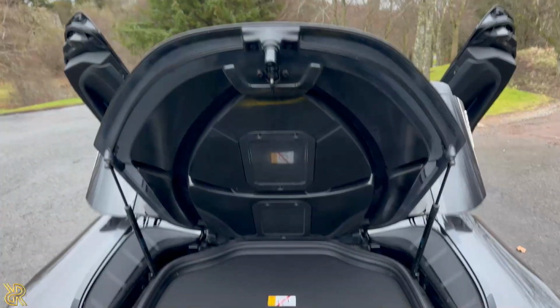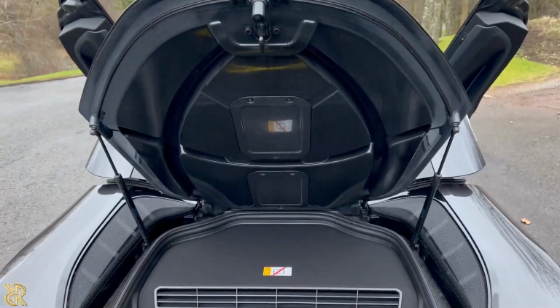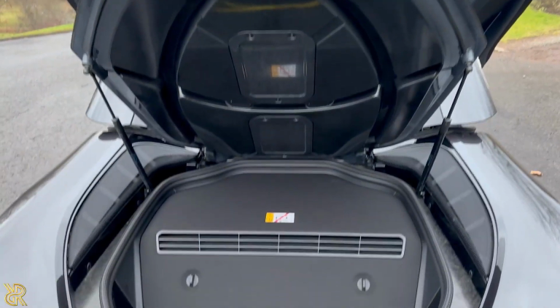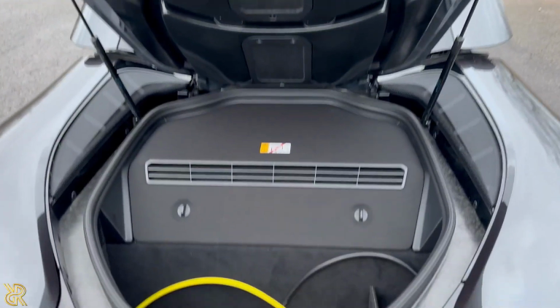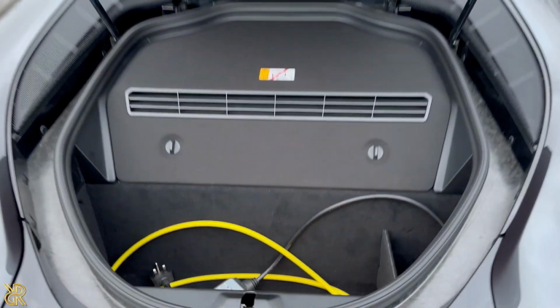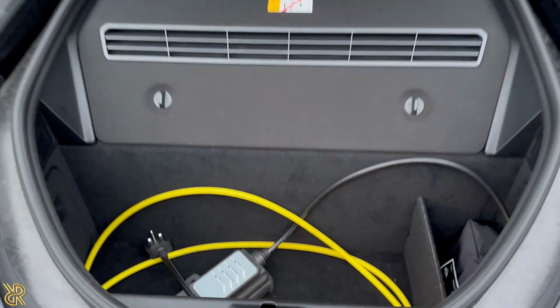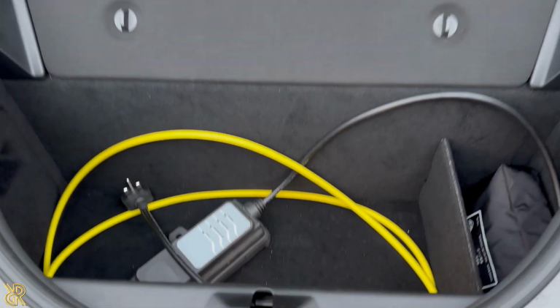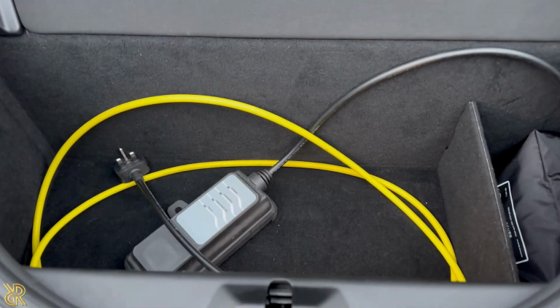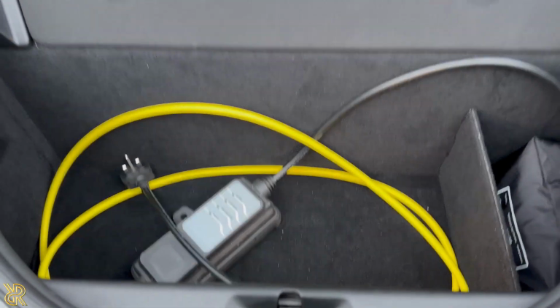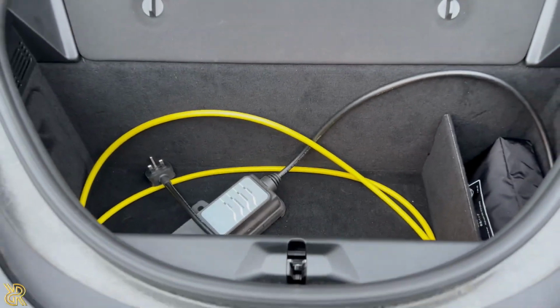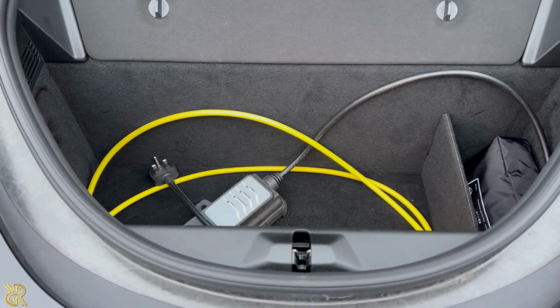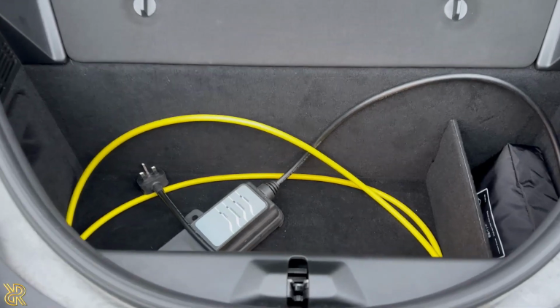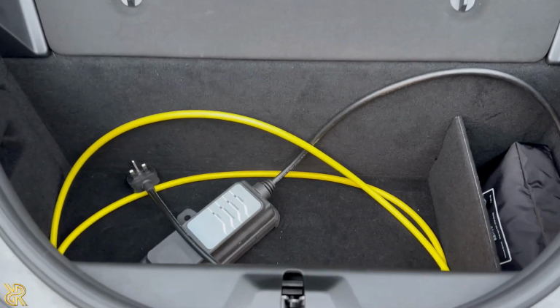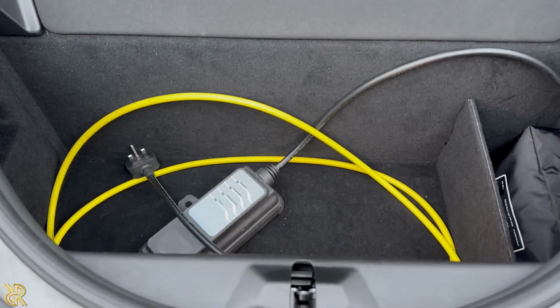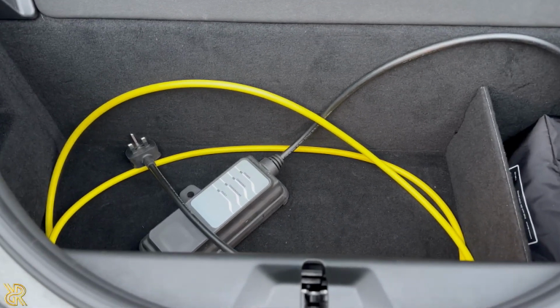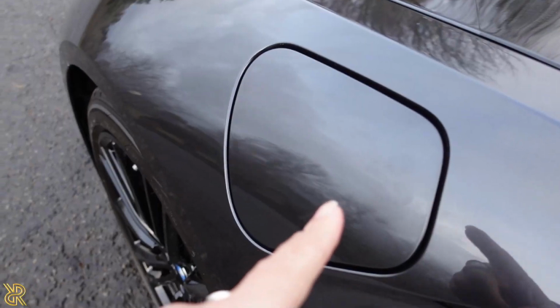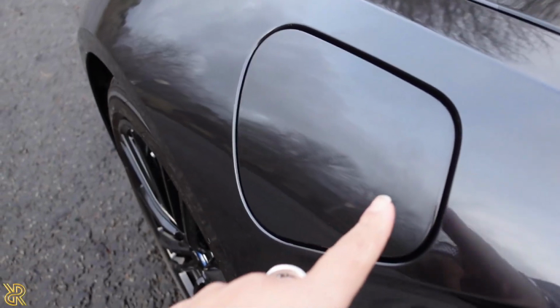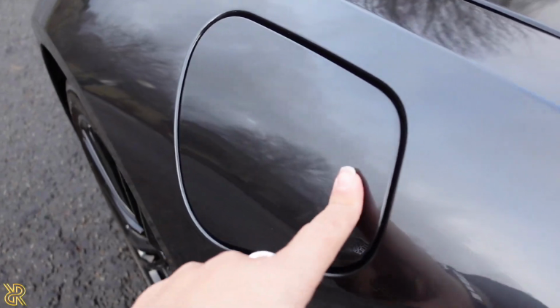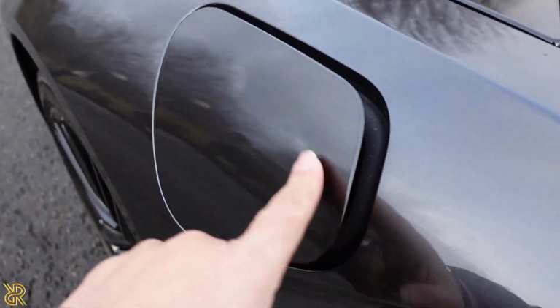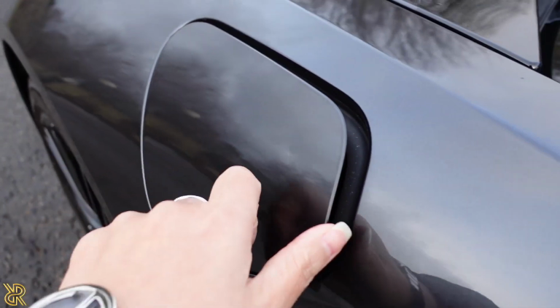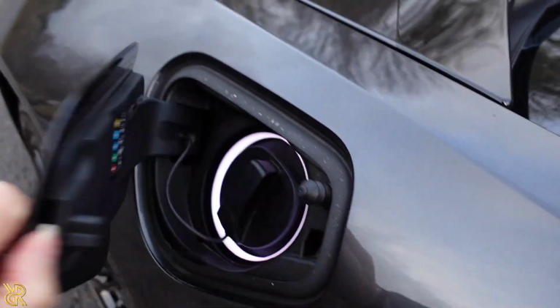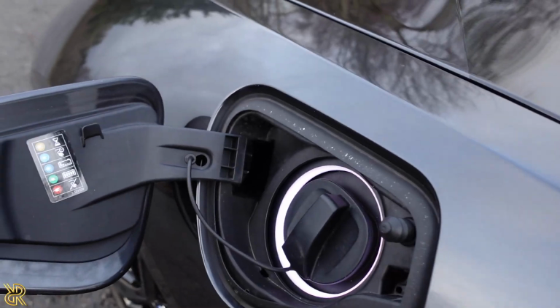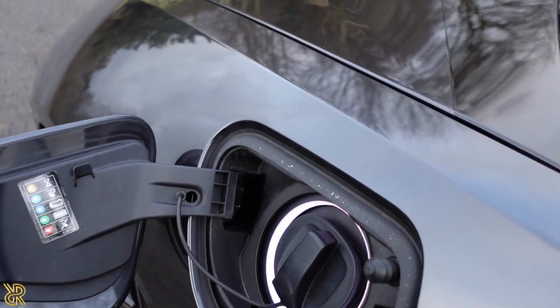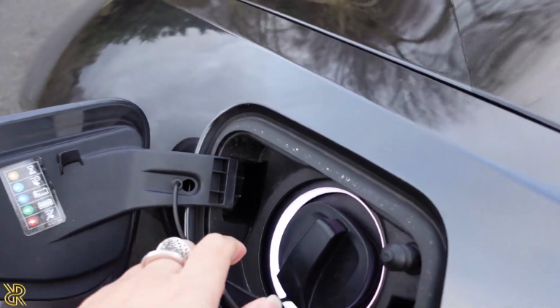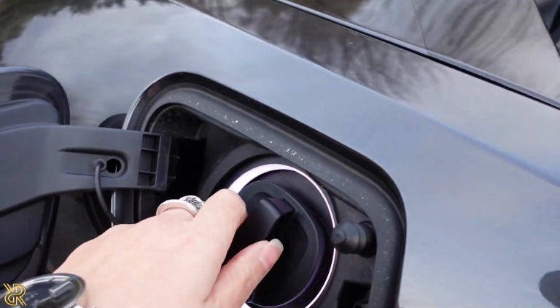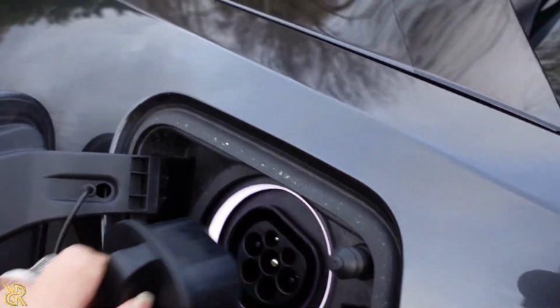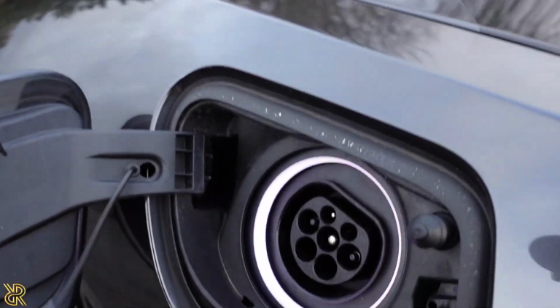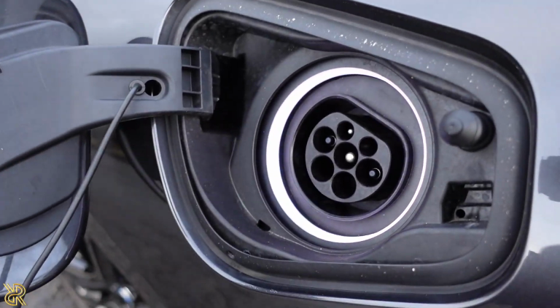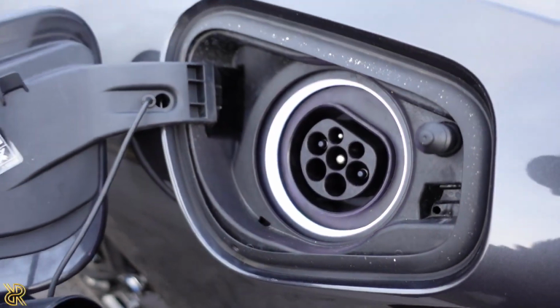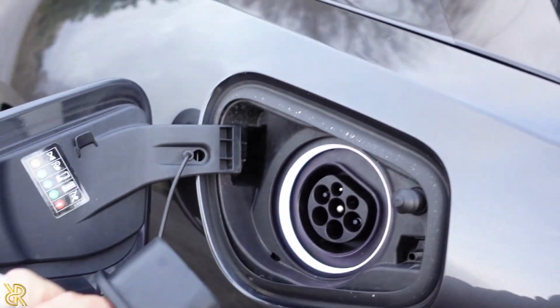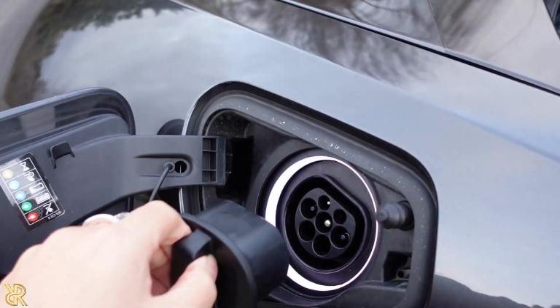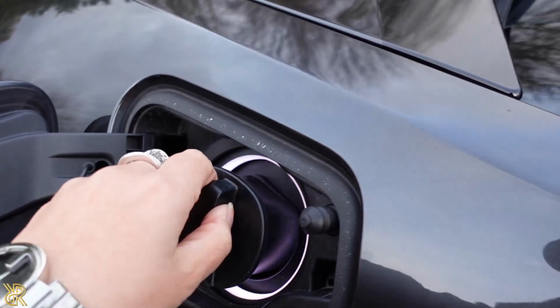We have the boot — ample space for hand luggage I would say. And that's the charger over here — this is where you charge it electrically. Just give that a push, pull this out, and that's where it charges electrically.